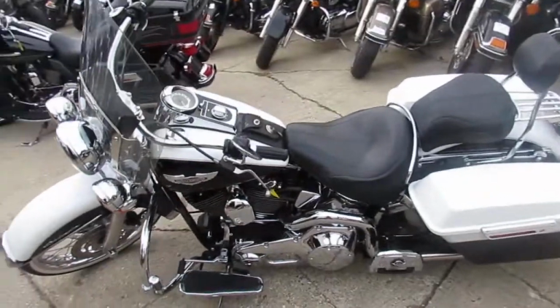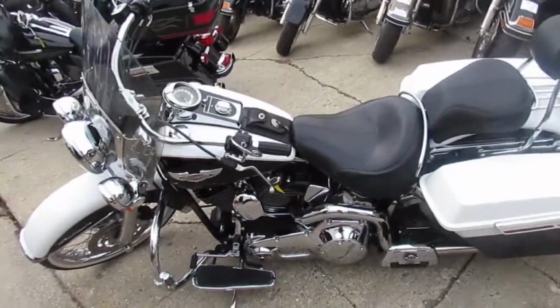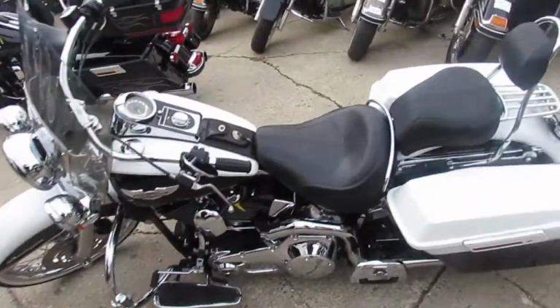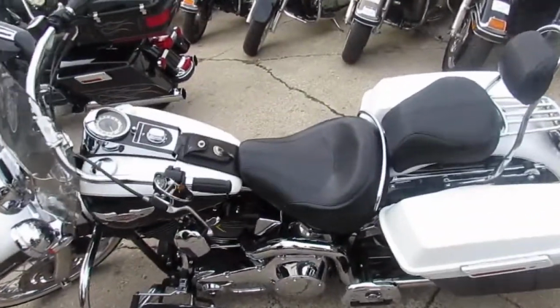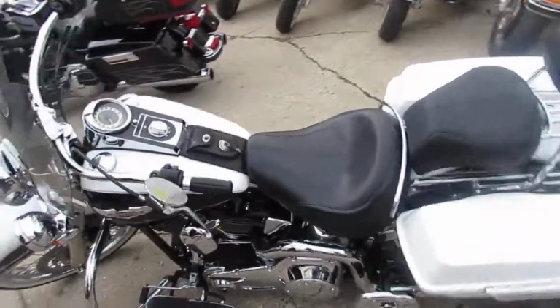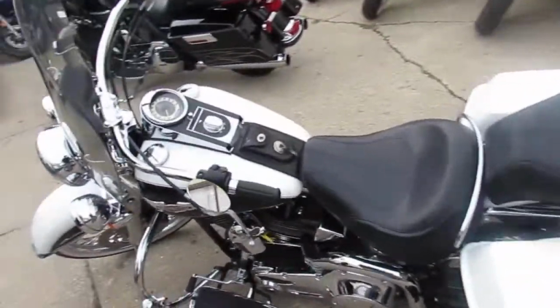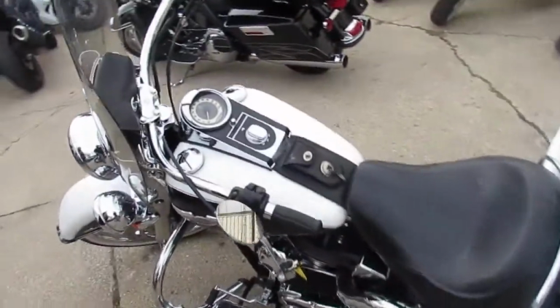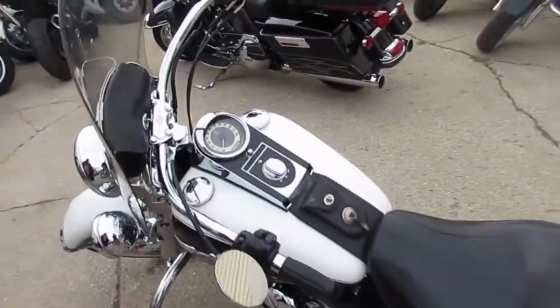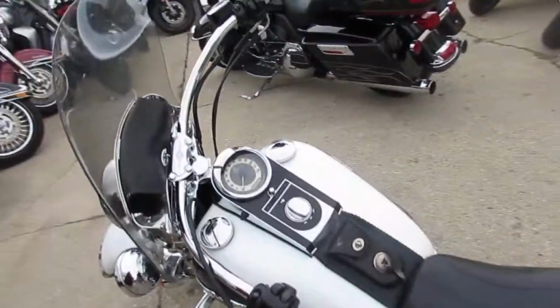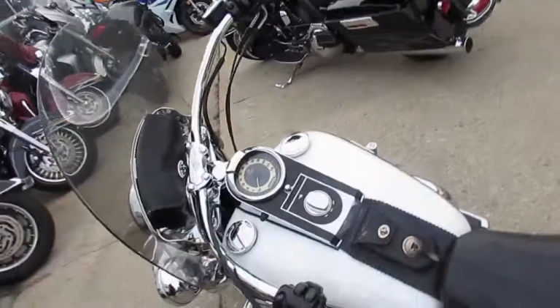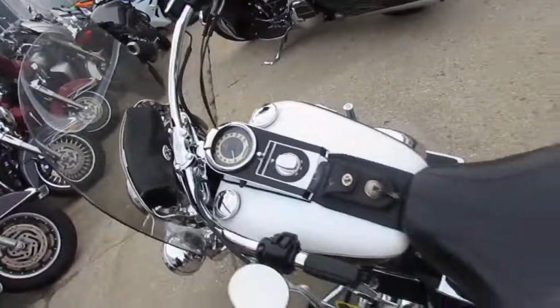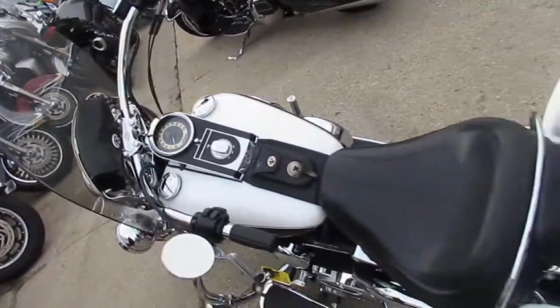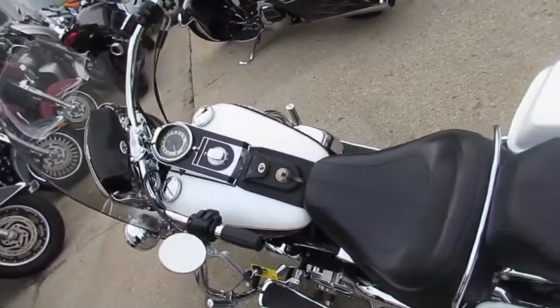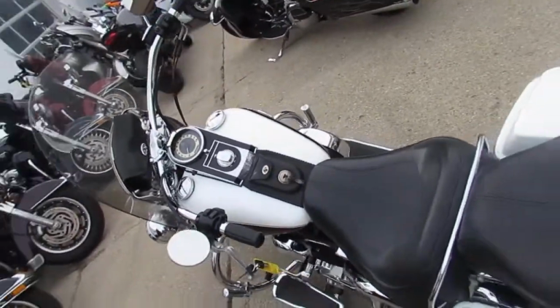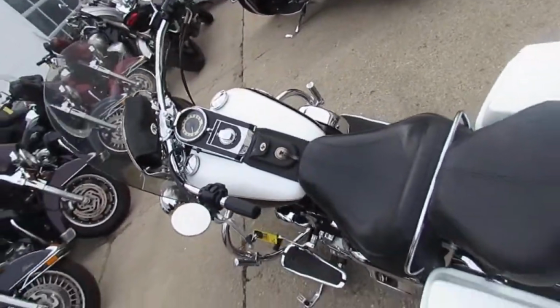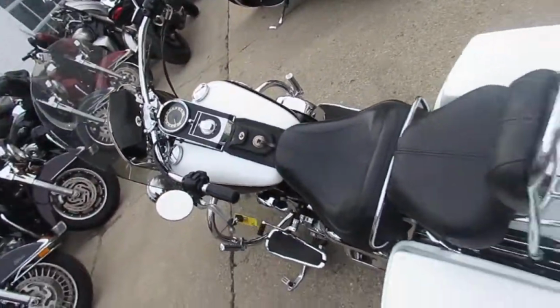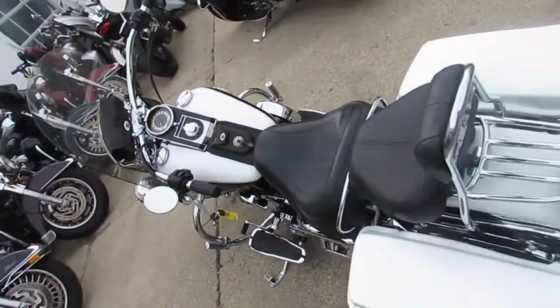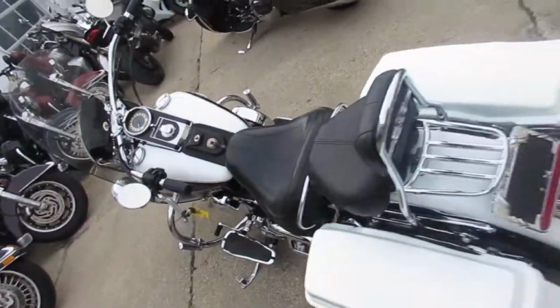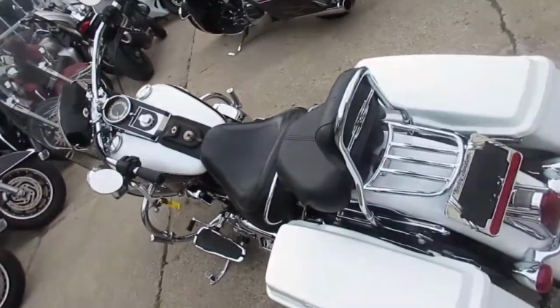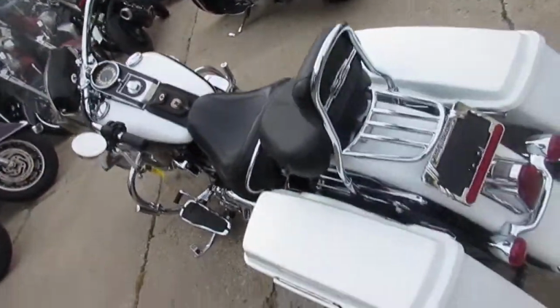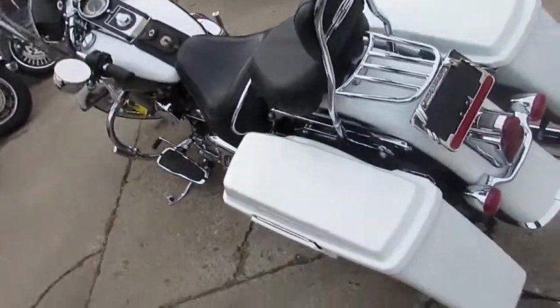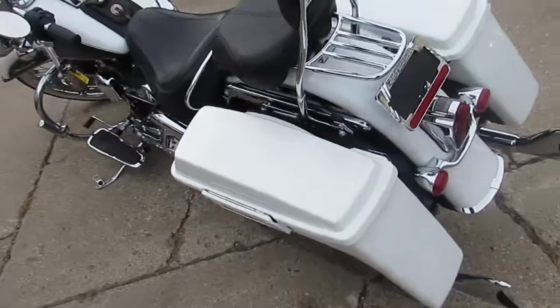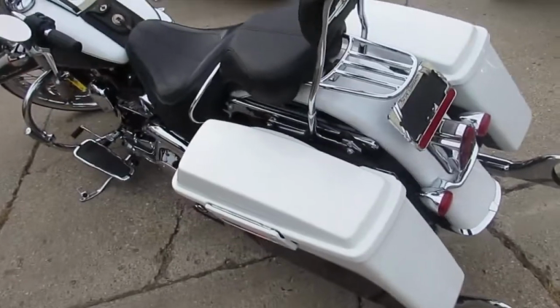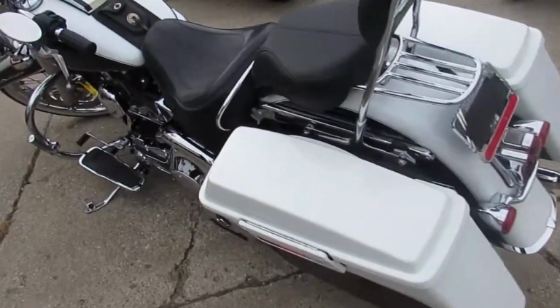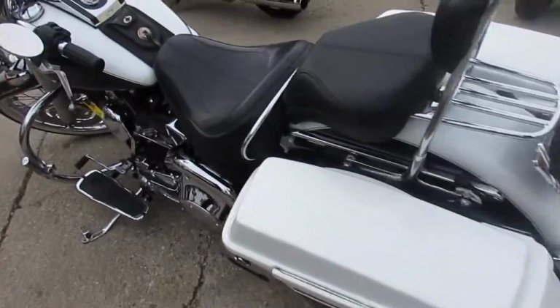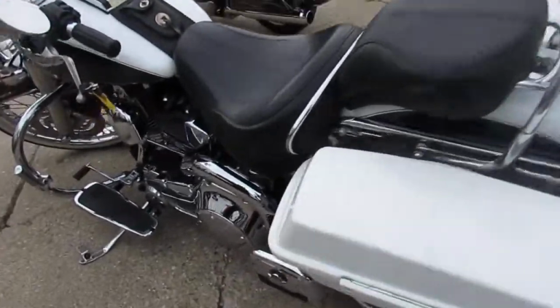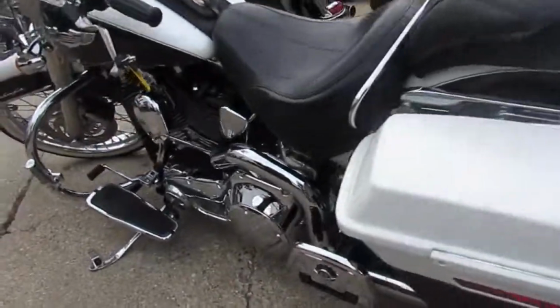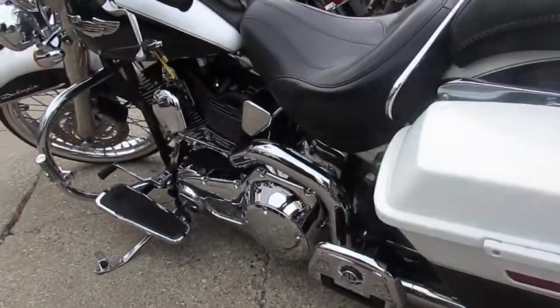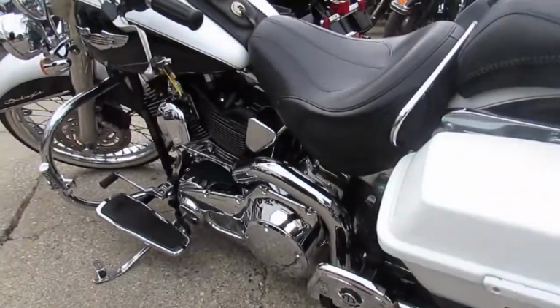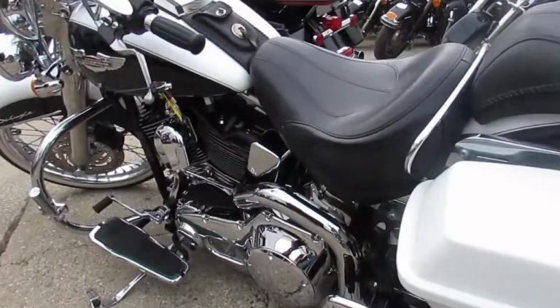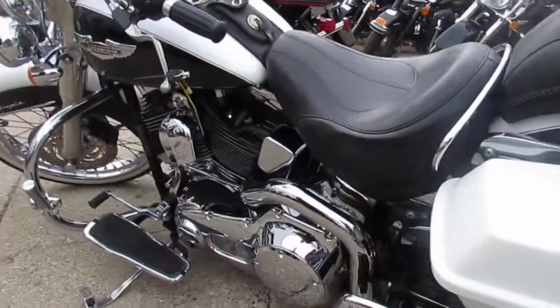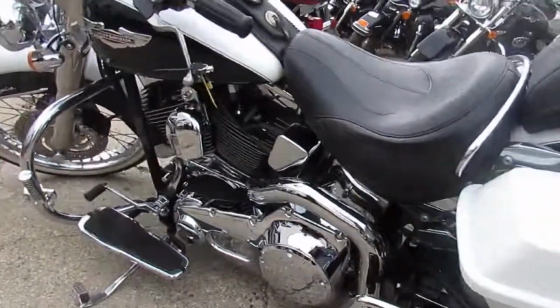Hey guys, it's ApprovalPowerSports.com here. We've got over 300 used Harley-Davidsons in our showroom for sale. Middle of October, 70 and sunny out, lots of riding season left. I've got a super cool one I'm going to show you here today.